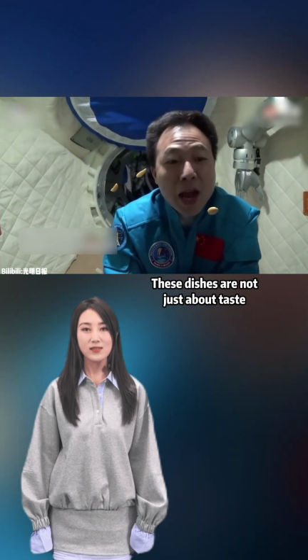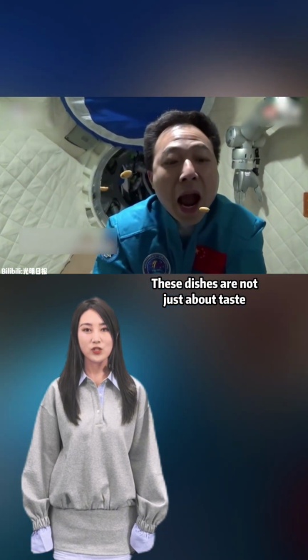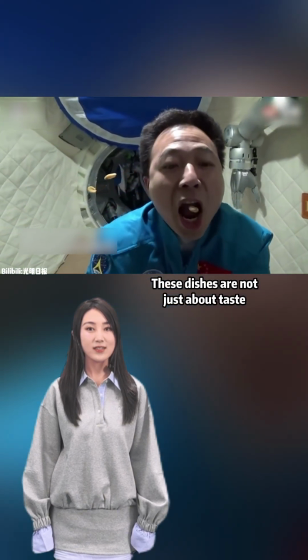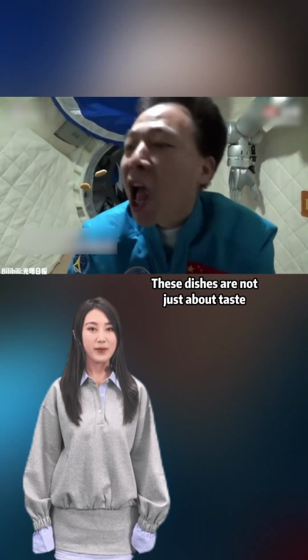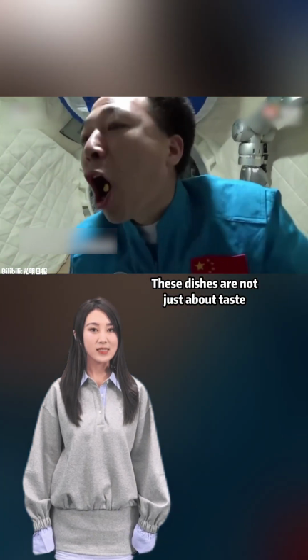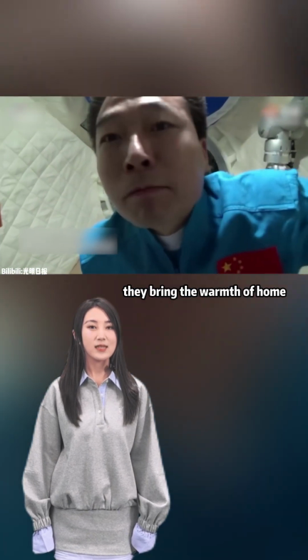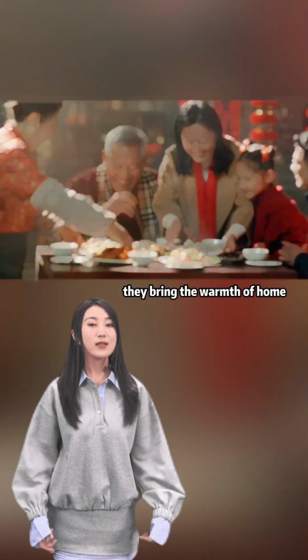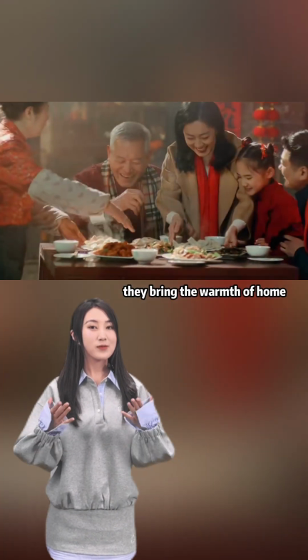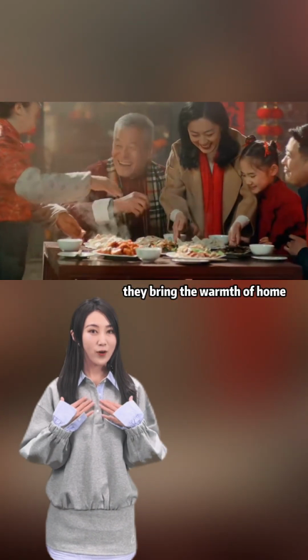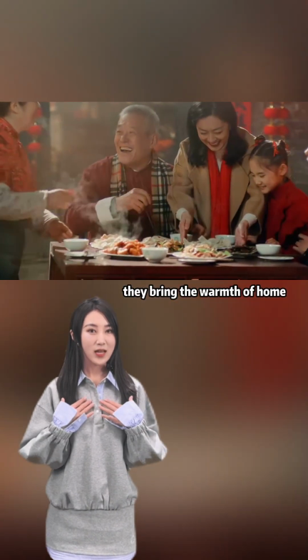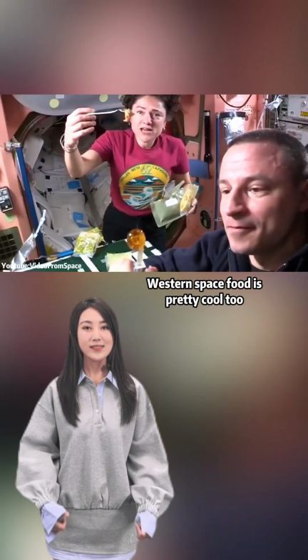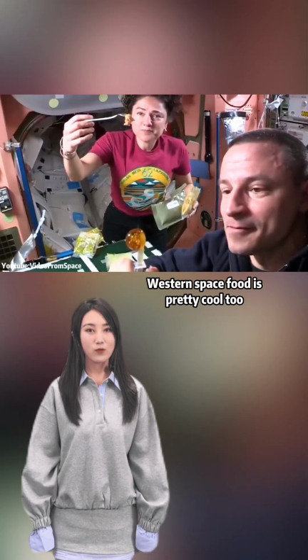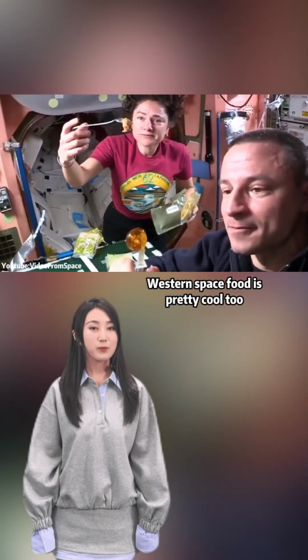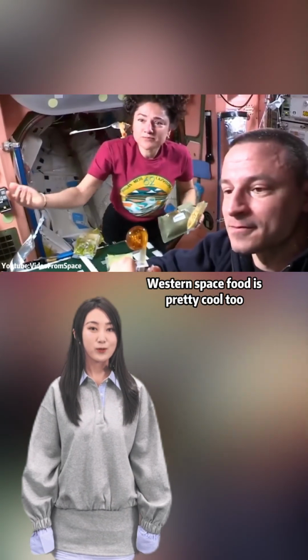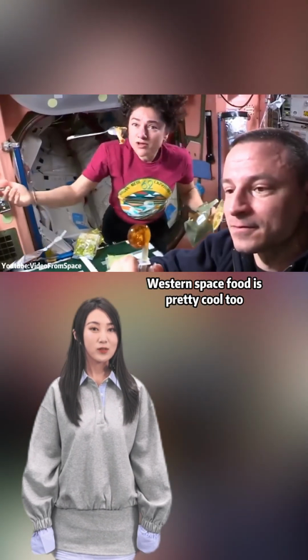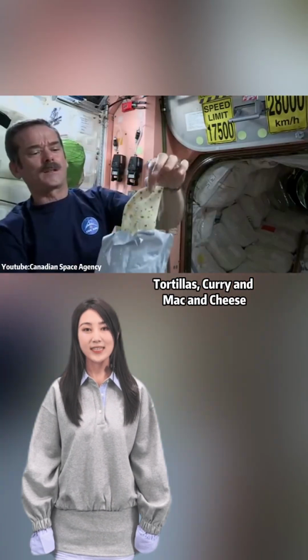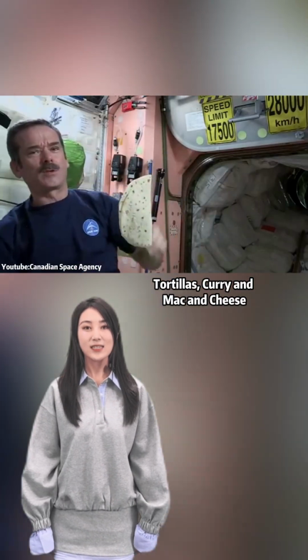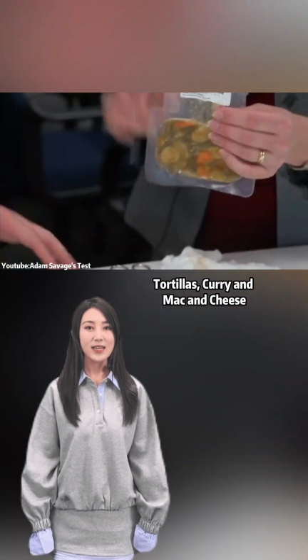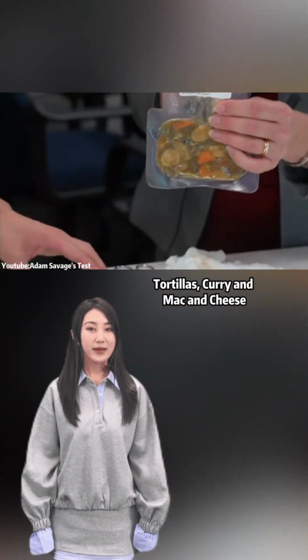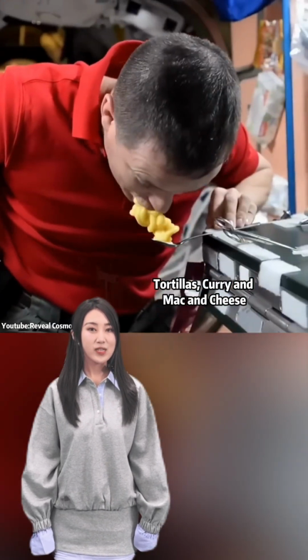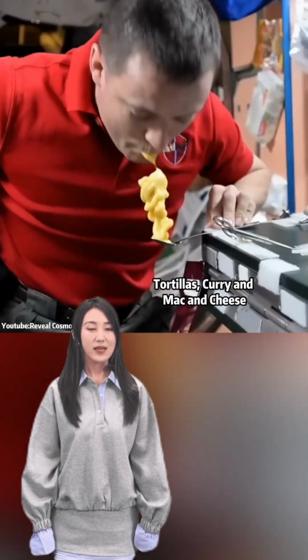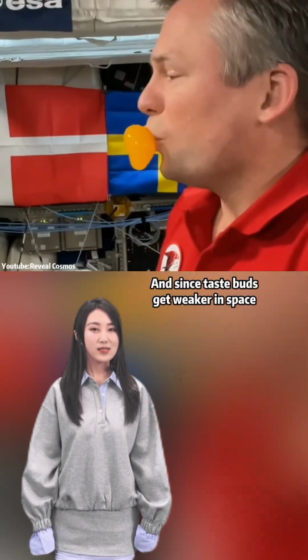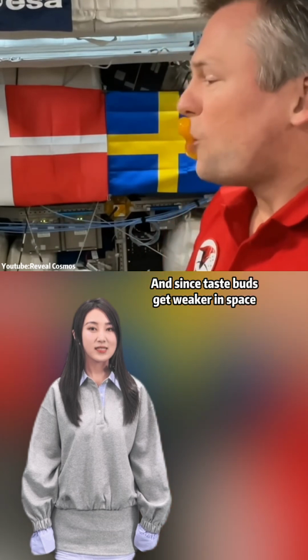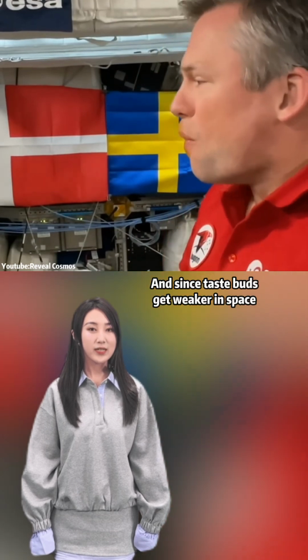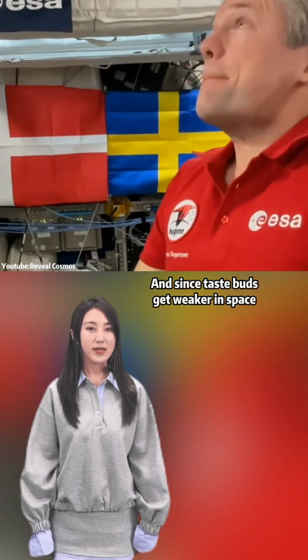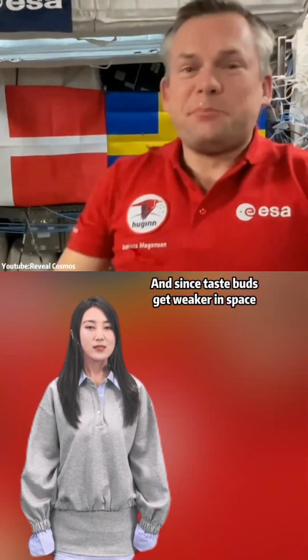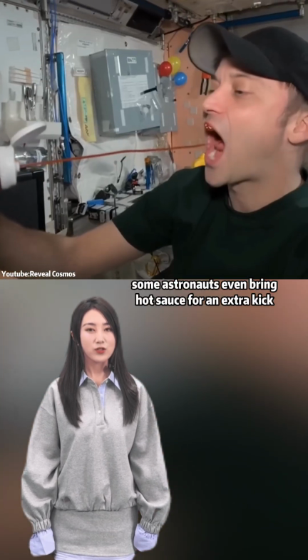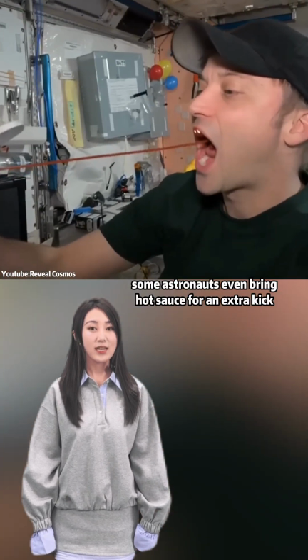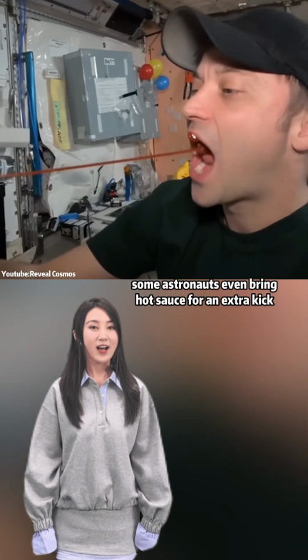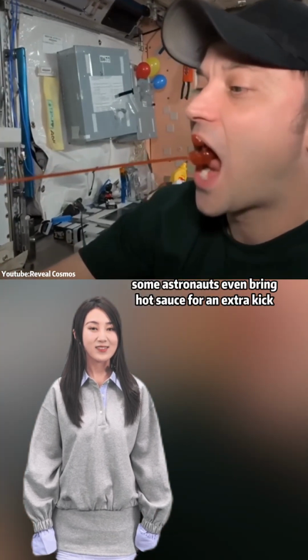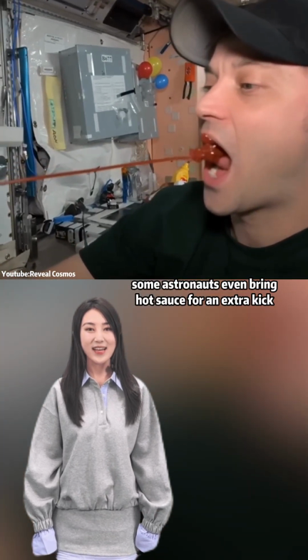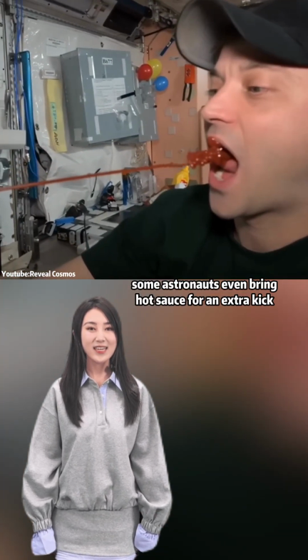These dishes are not just about taste — they bring the warmth of home. Western space food is pretty cool too: tortillas, curry, and mac and cheese. And since taste buds get weaker in space, some astronauts even bring hot sauce for an extra kick.